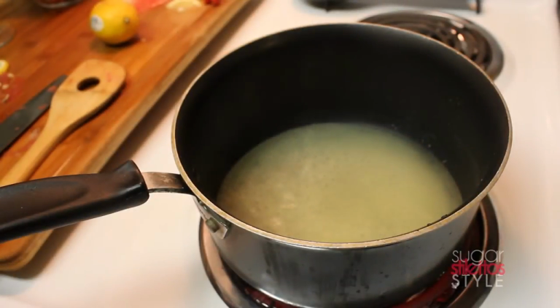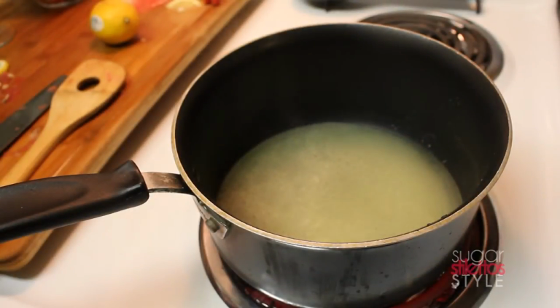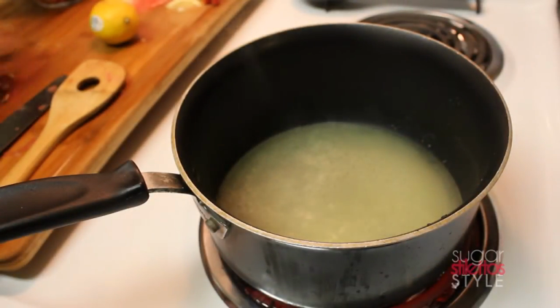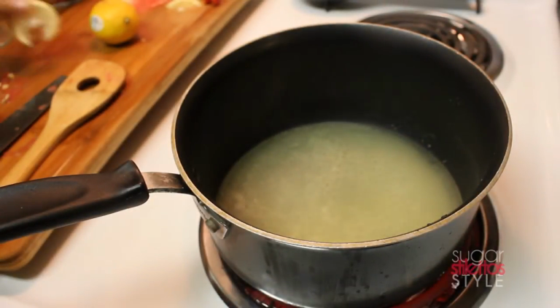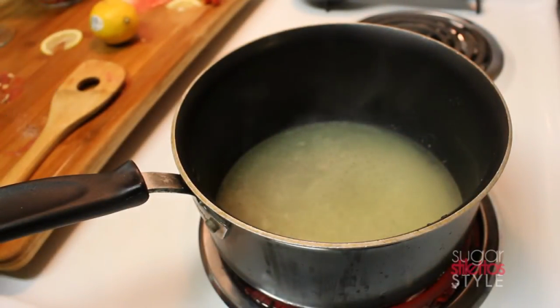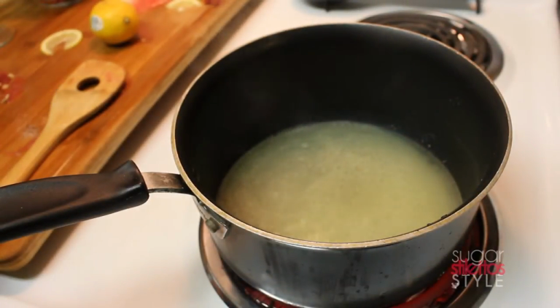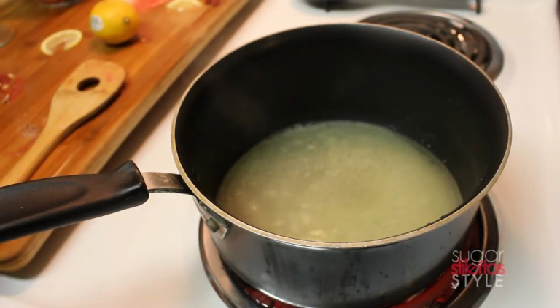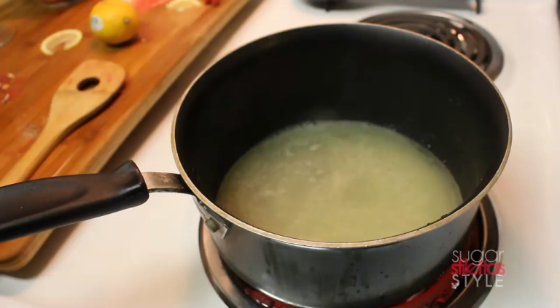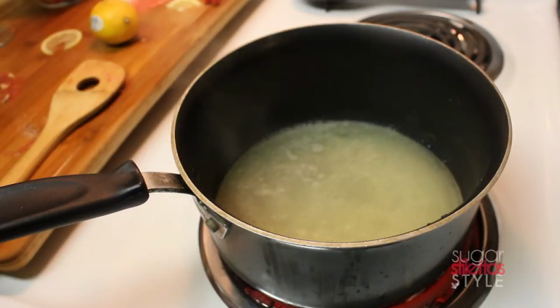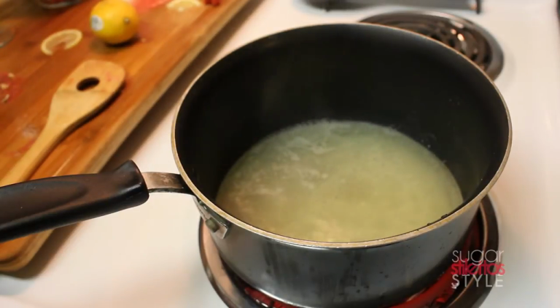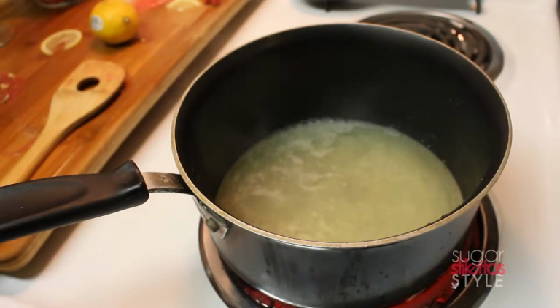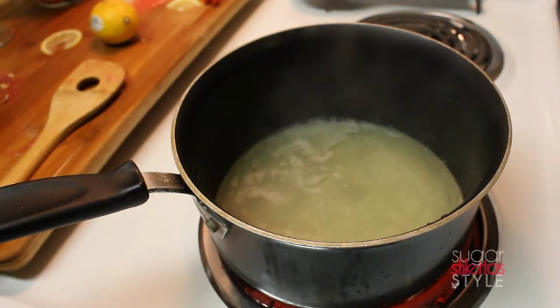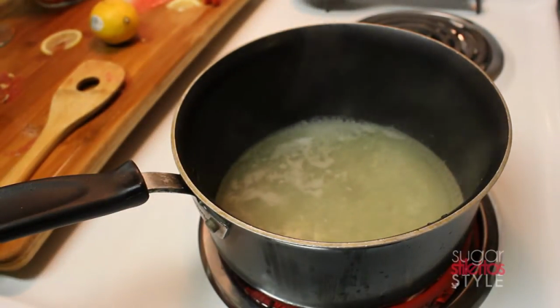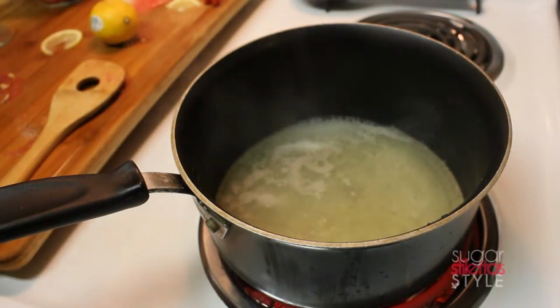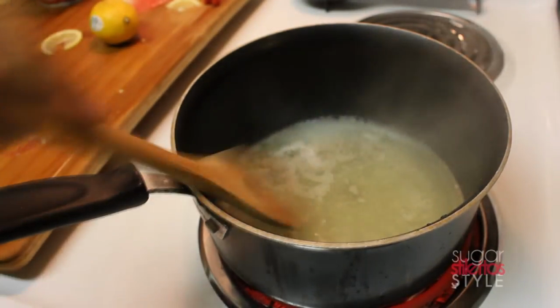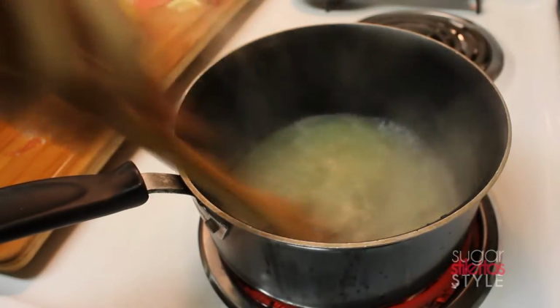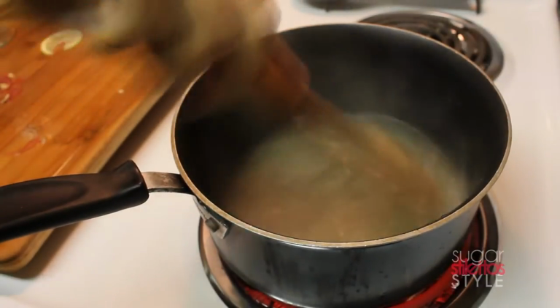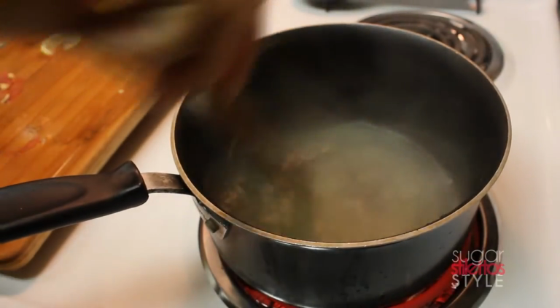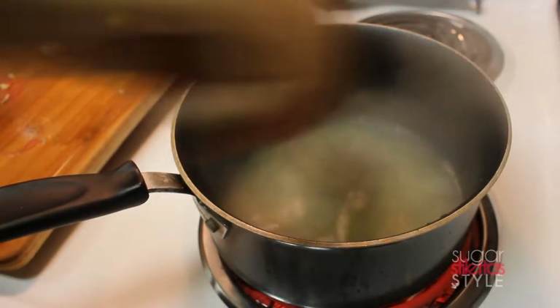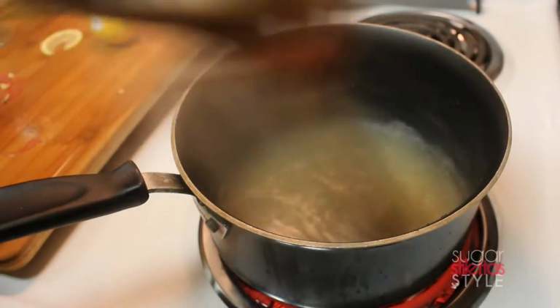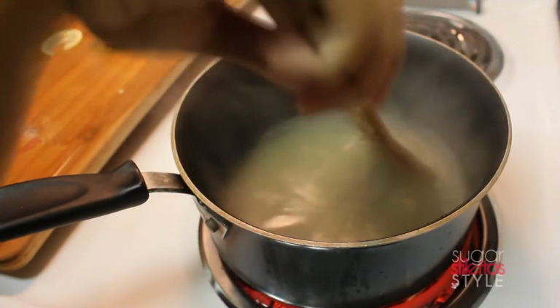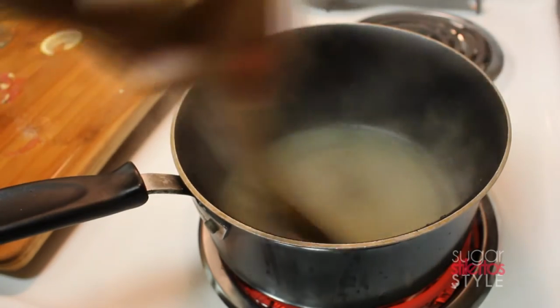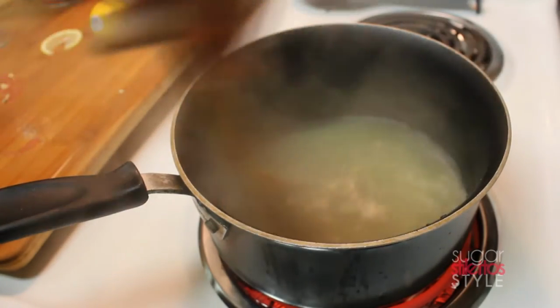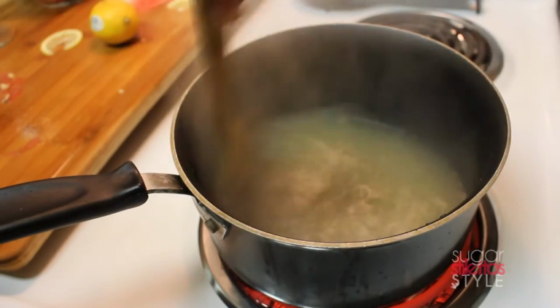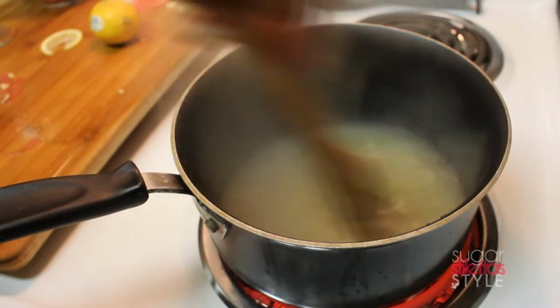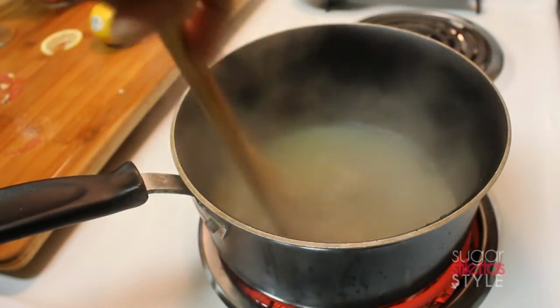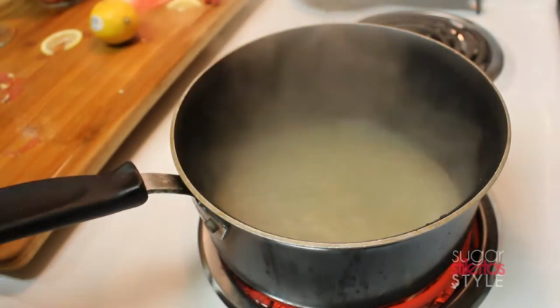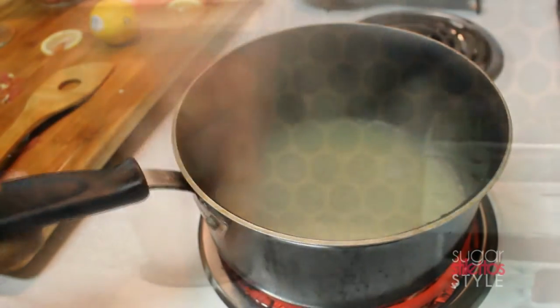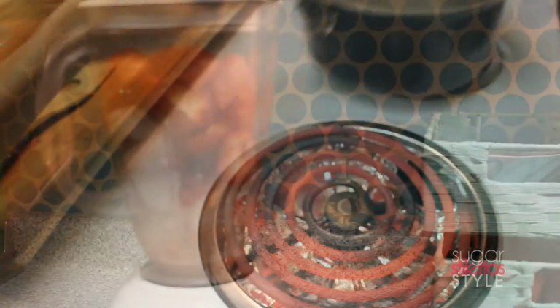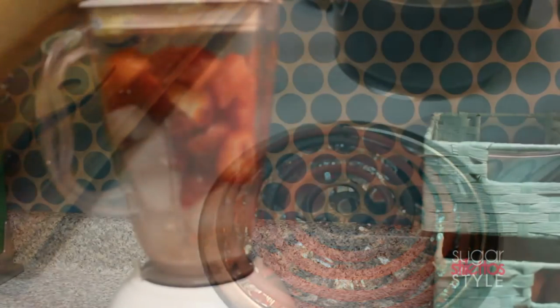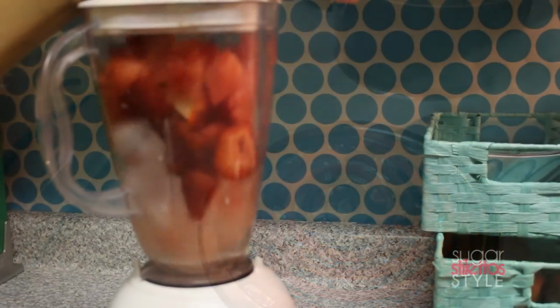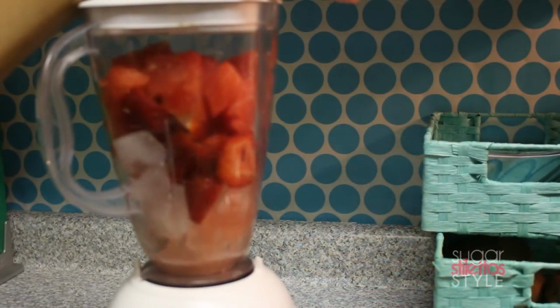Now we're gonna pour our sugar and lemon juice into the pan and mix it all together. You want to keep it moving so that the sugar doesn't burn. Once it starts to boil we're gonna remove it from the heat.